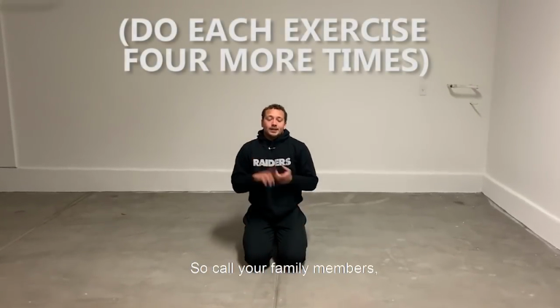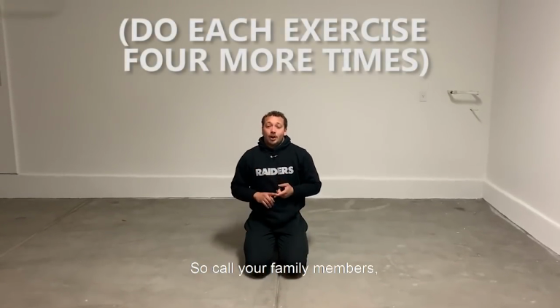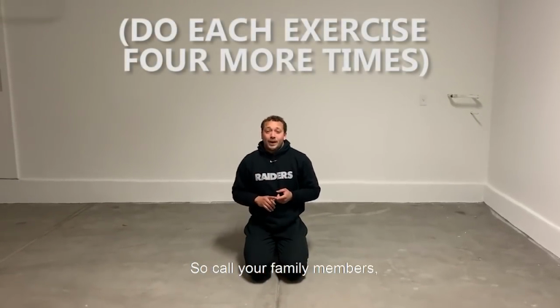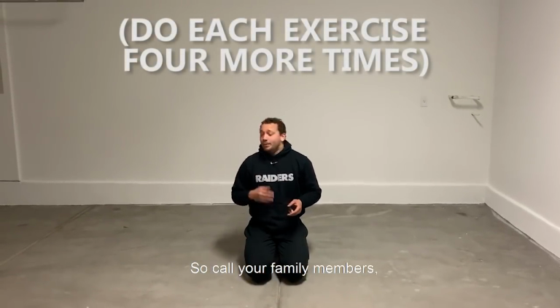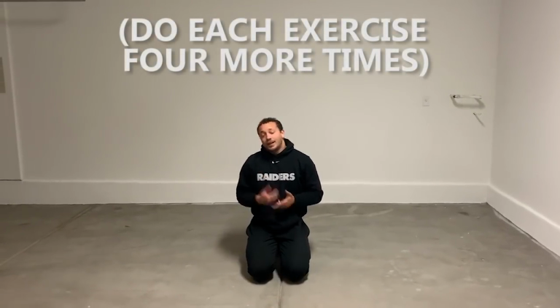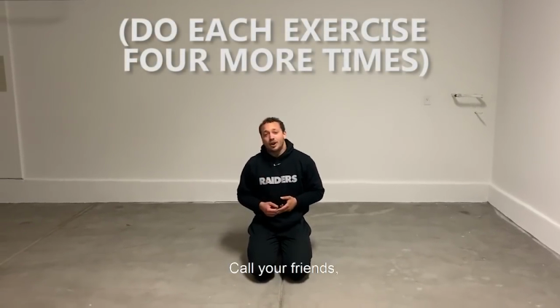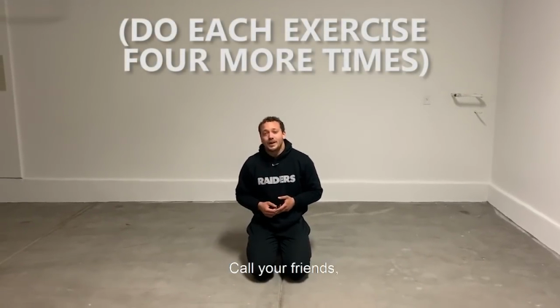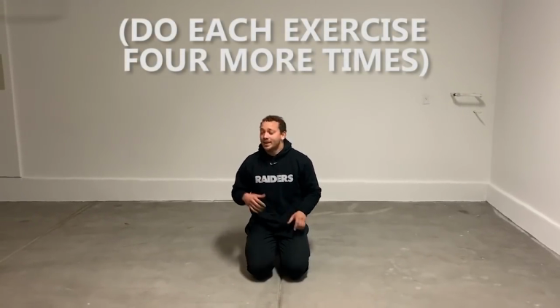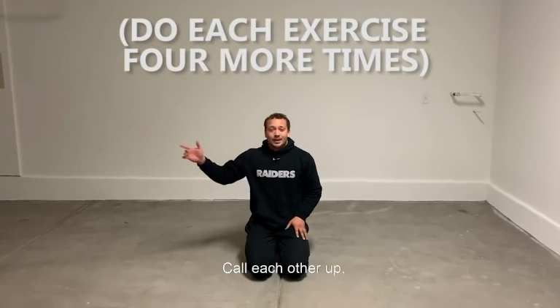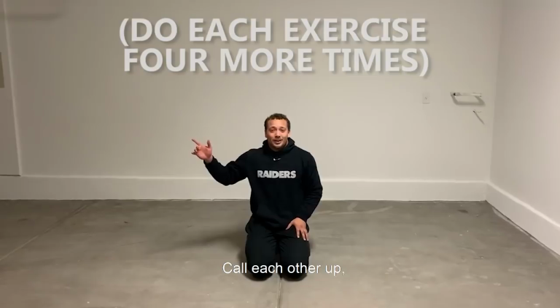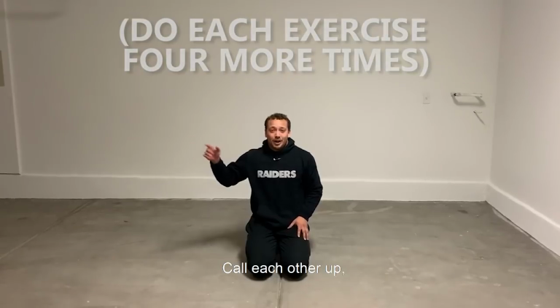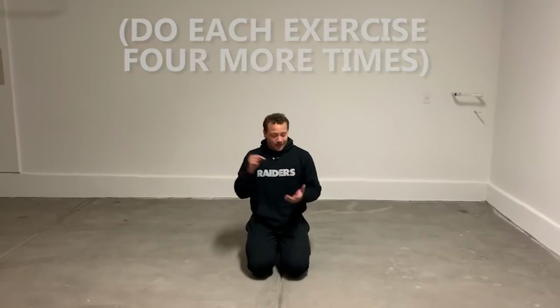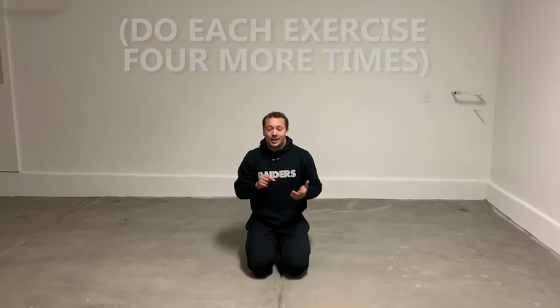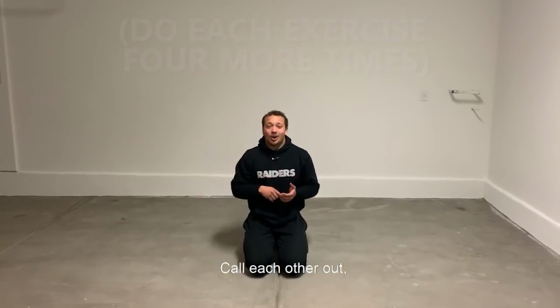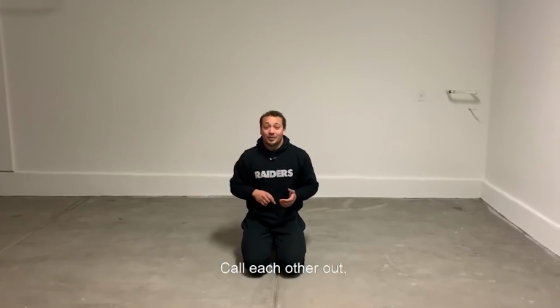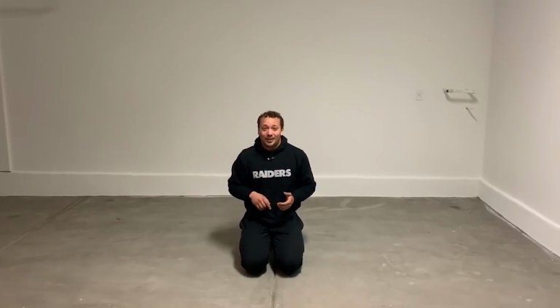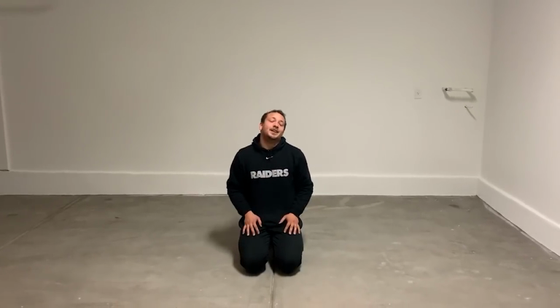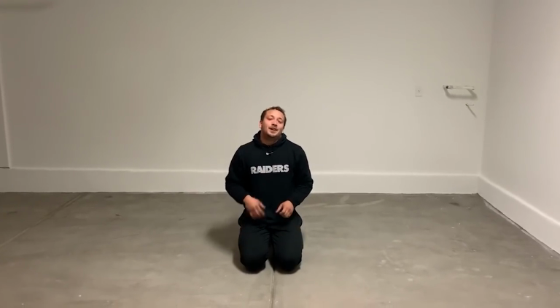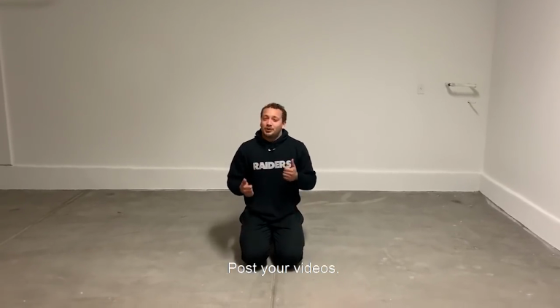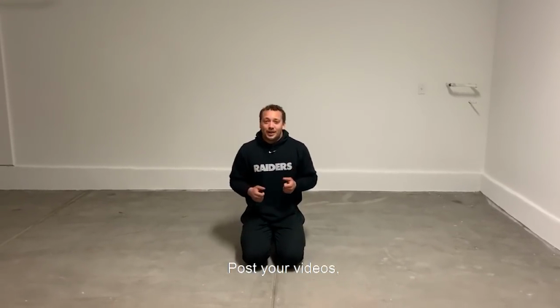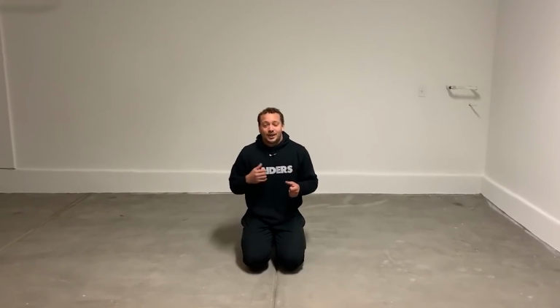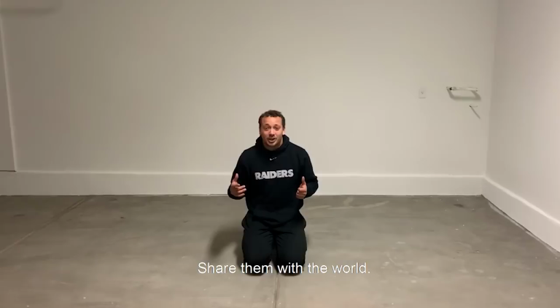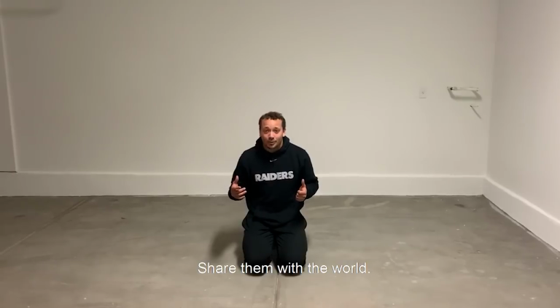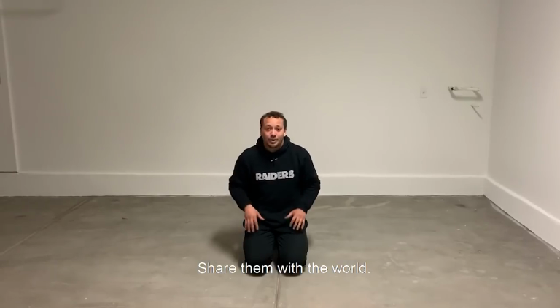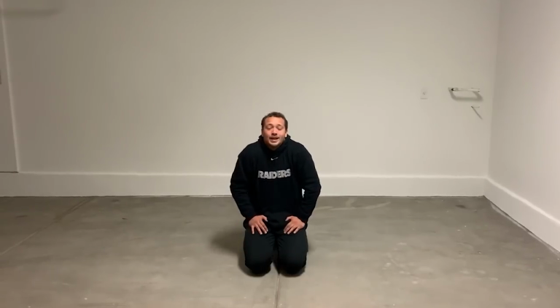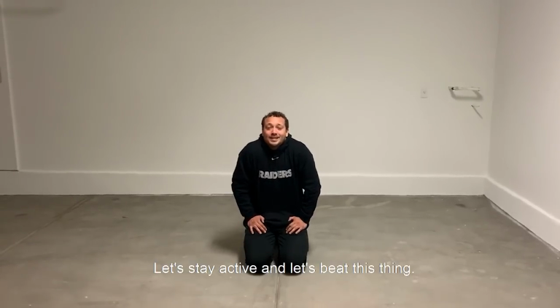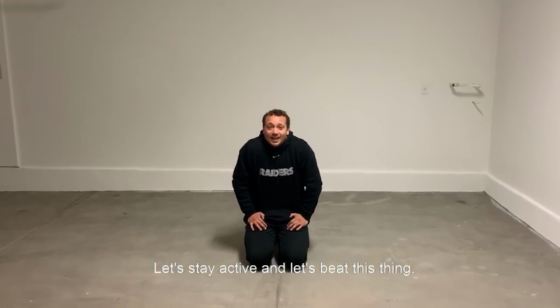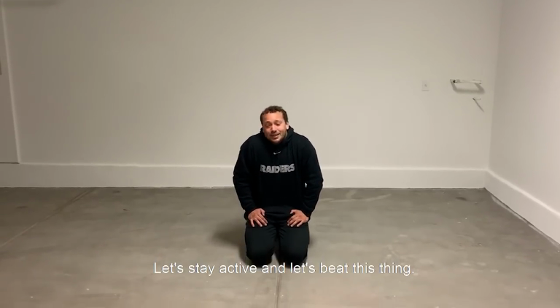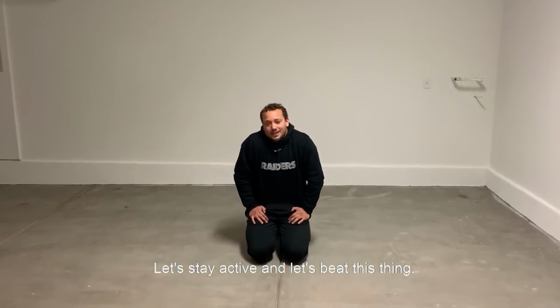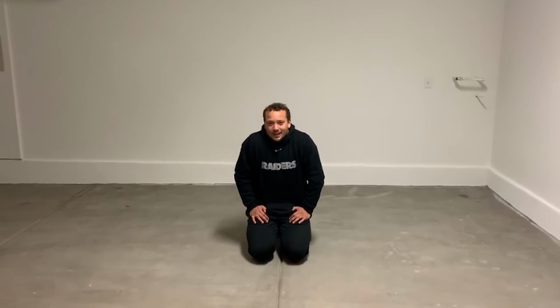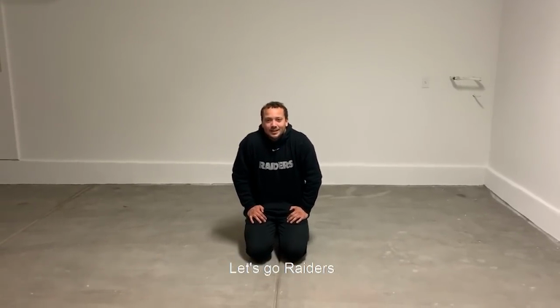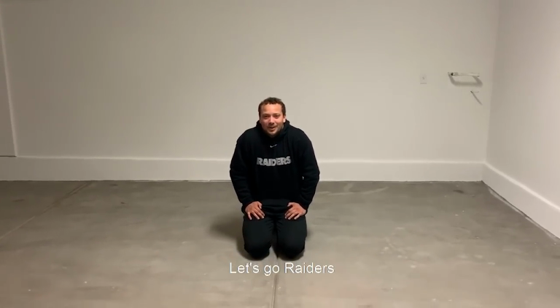Call your family members, call your friends, call each other up. Post your videos, share them with the world. Let's stay active and let's beat the set. Let's go Raiders.